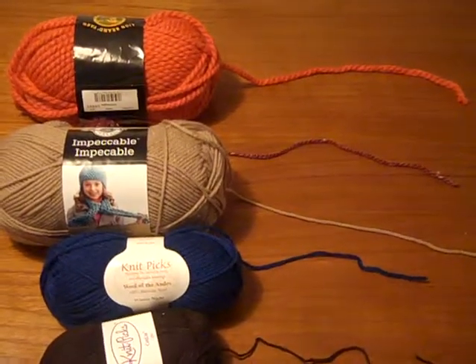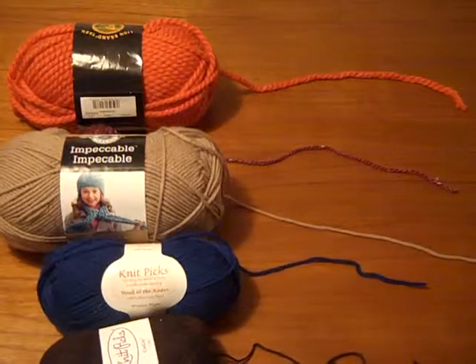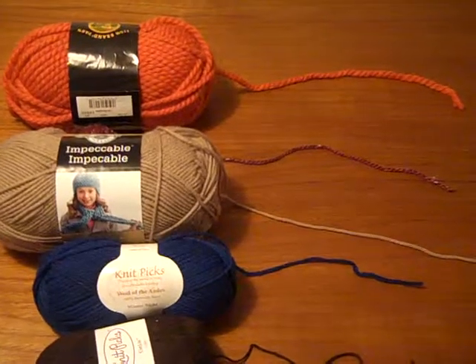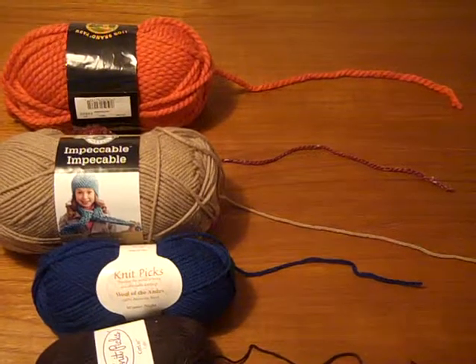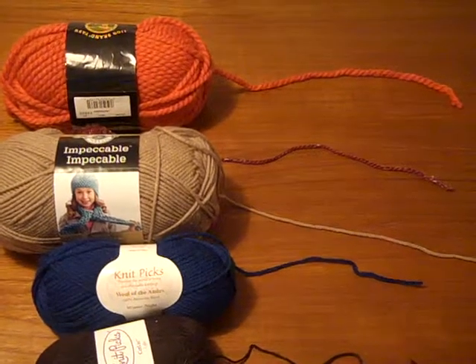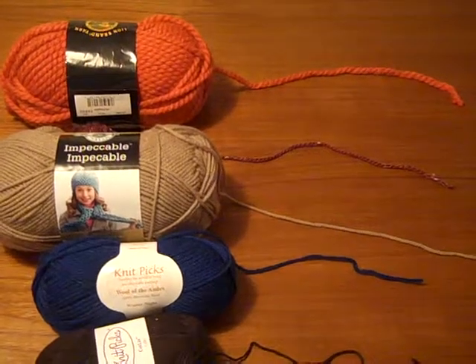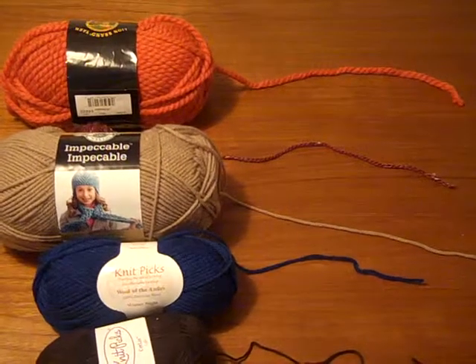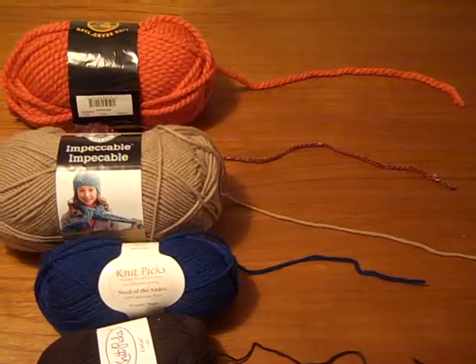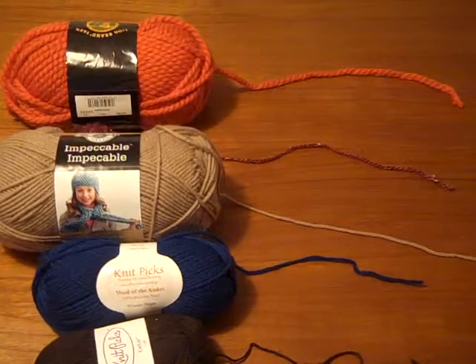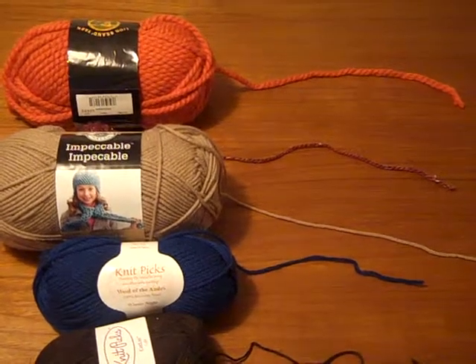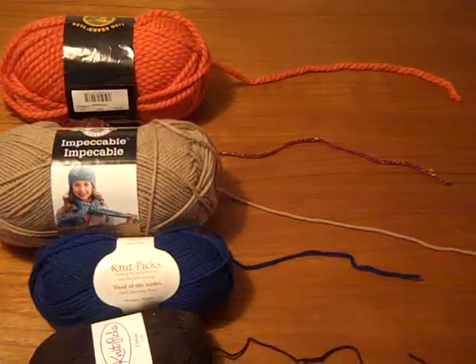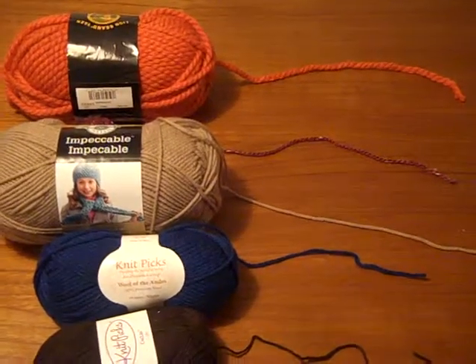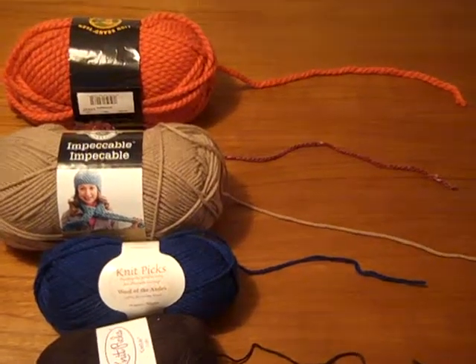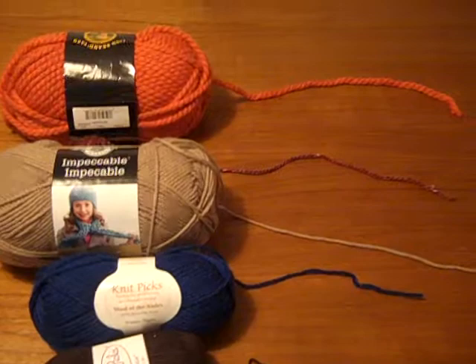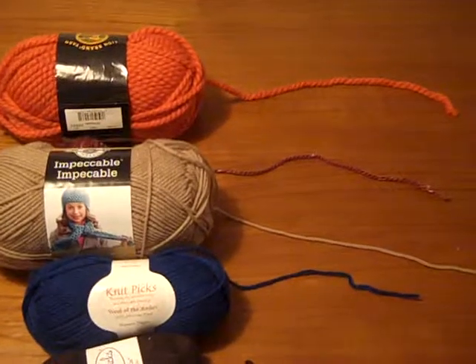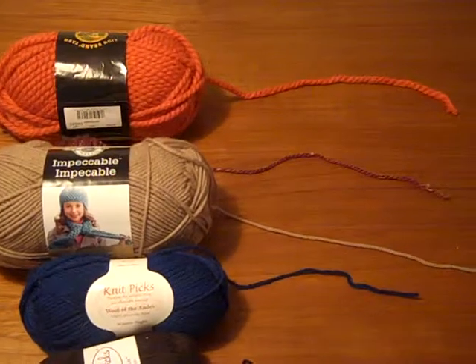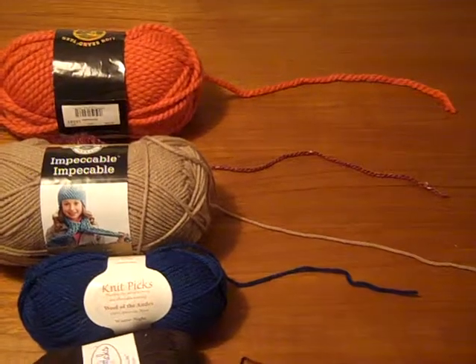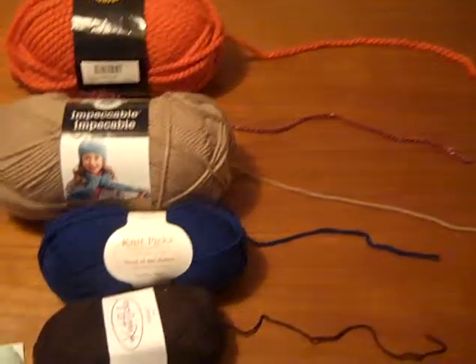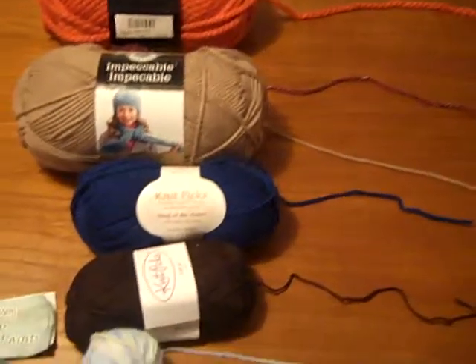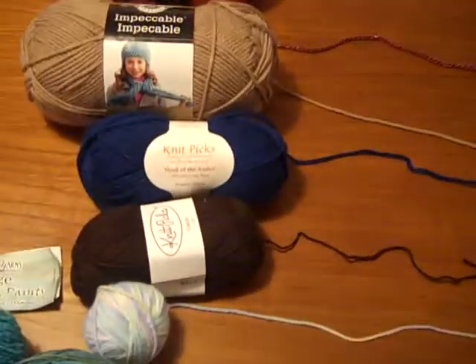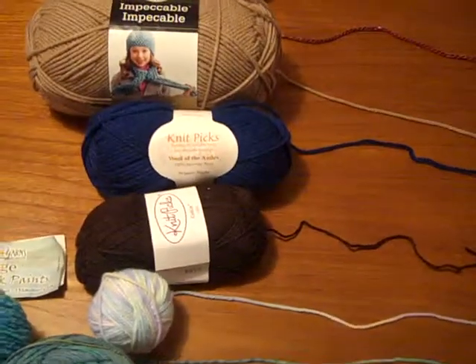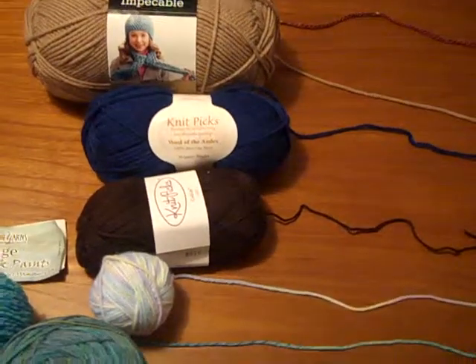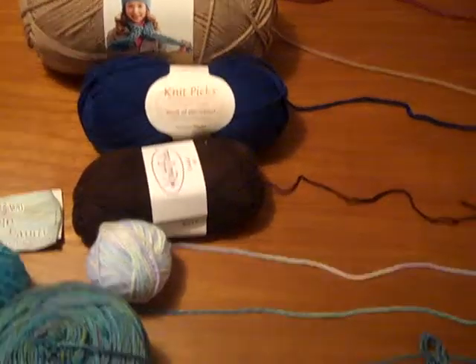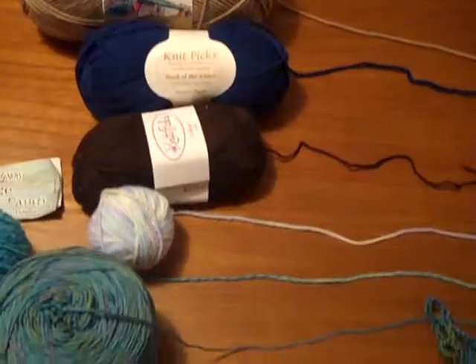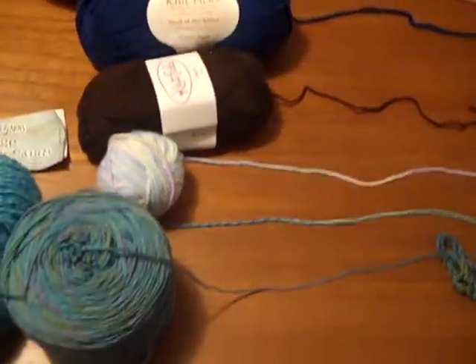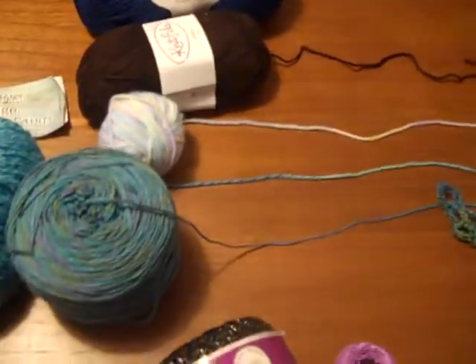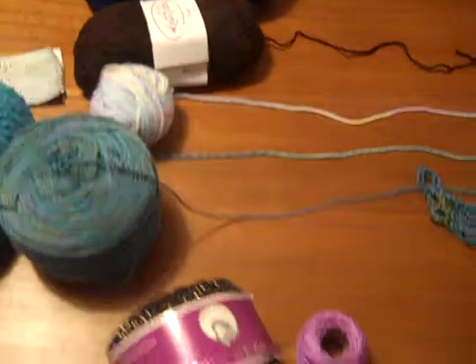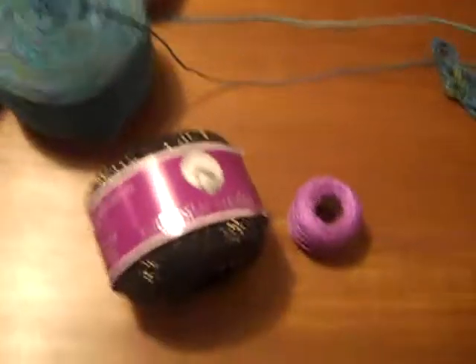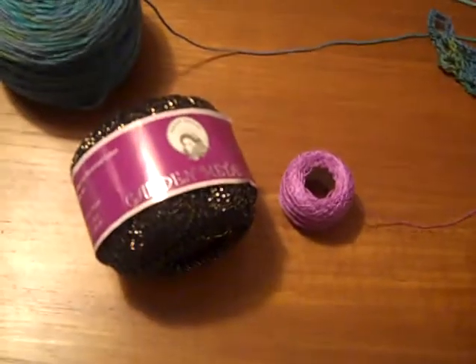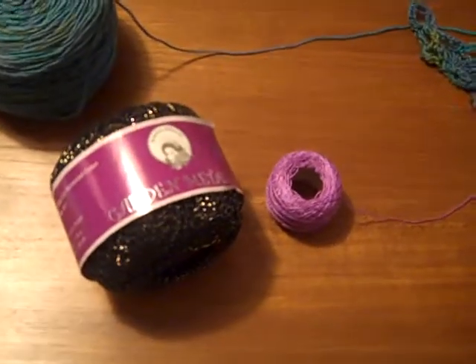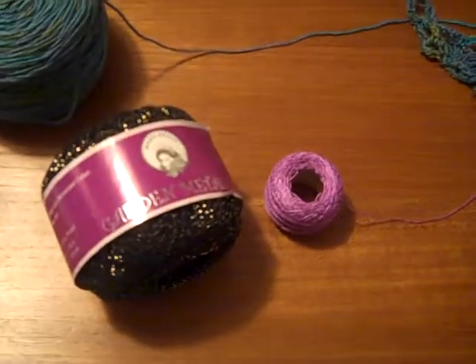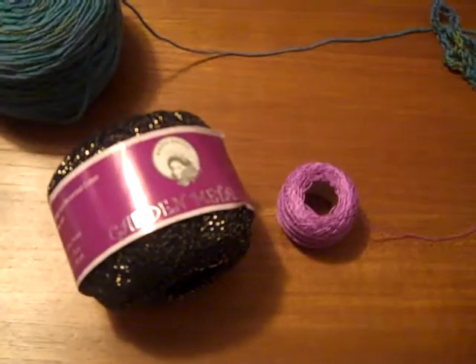In this video, I'm discussing the different sizes of yarn and usually what they're used for, starting from thick yarn like the bulky, moving down from worsted, DK, fingering, and all the way back down here to thread.